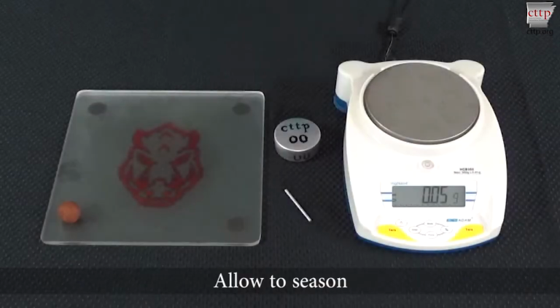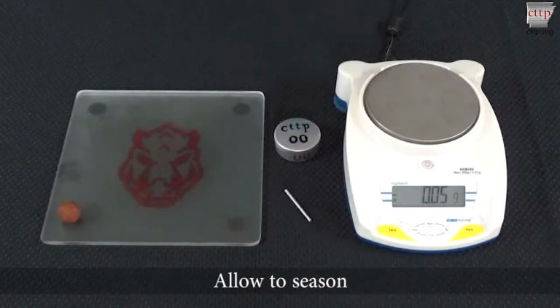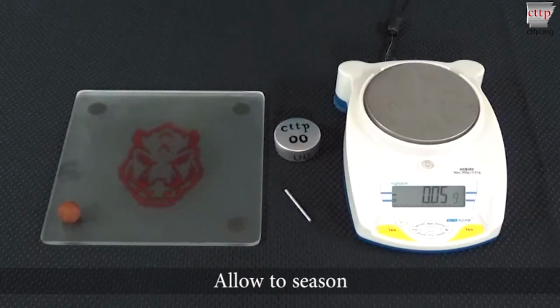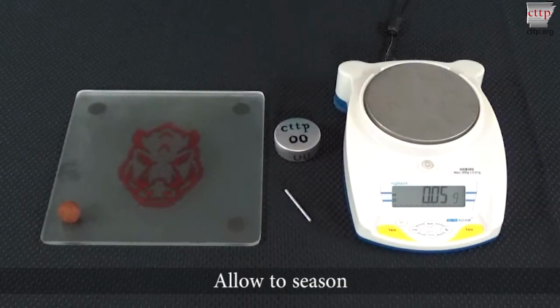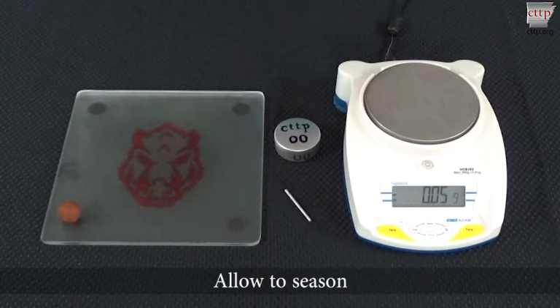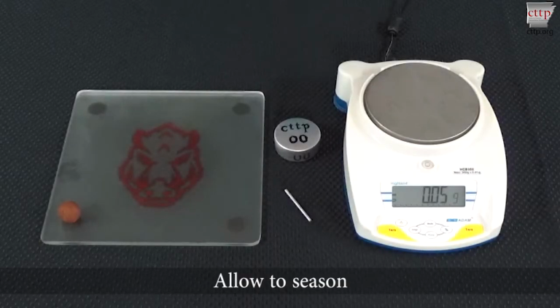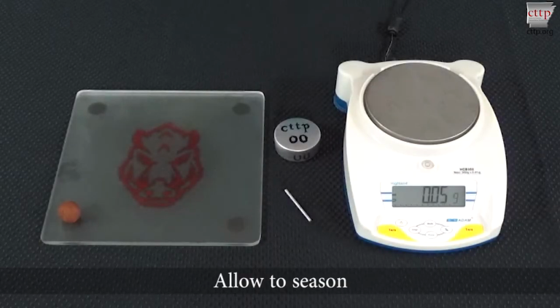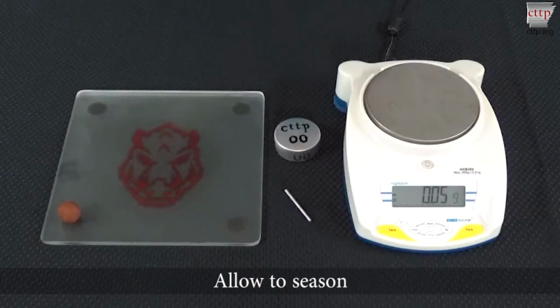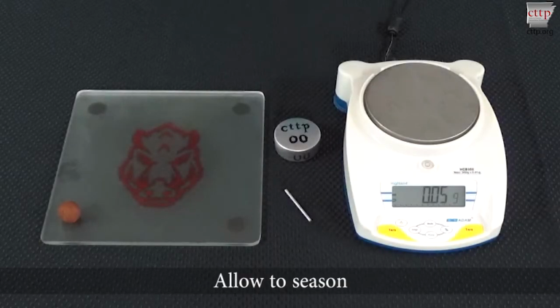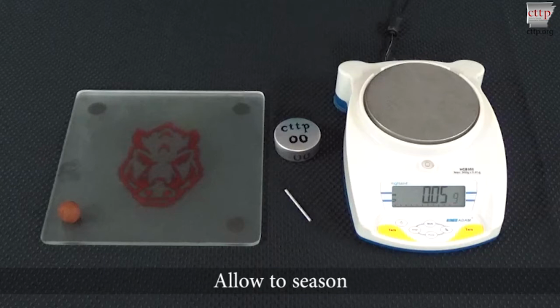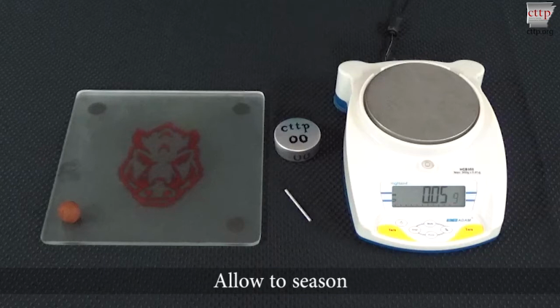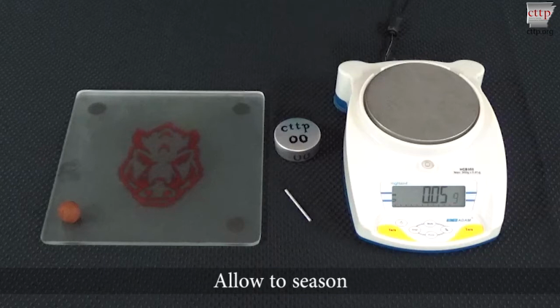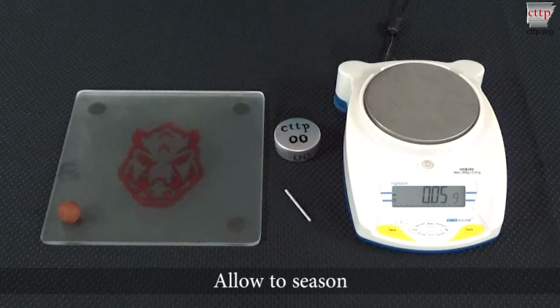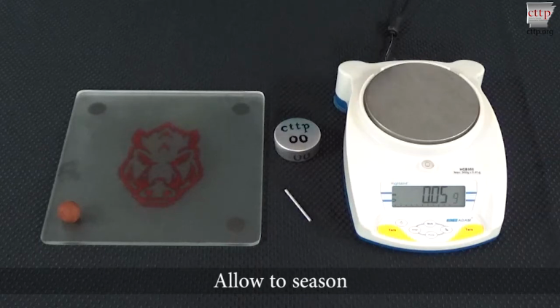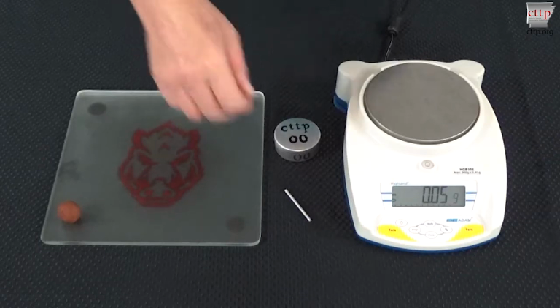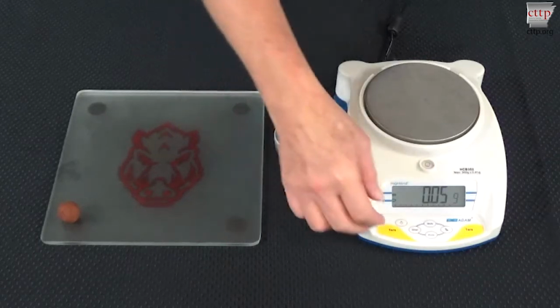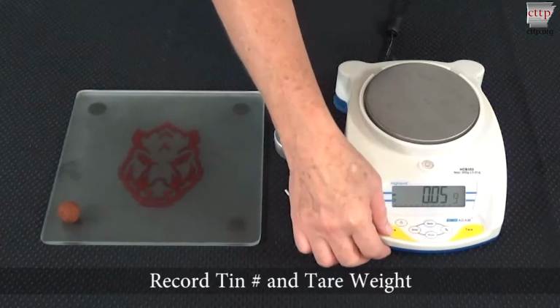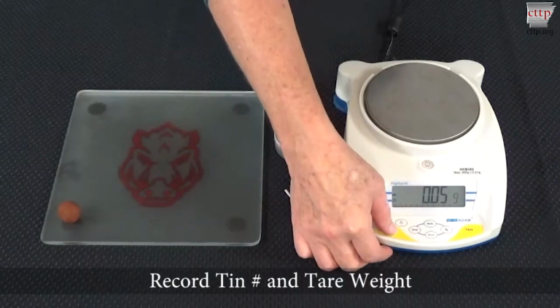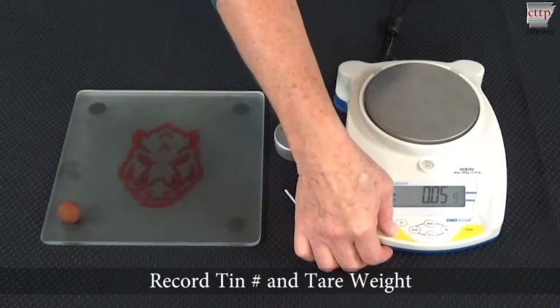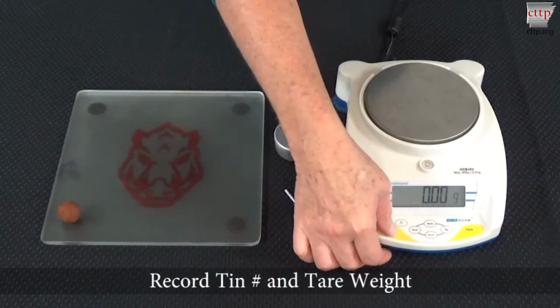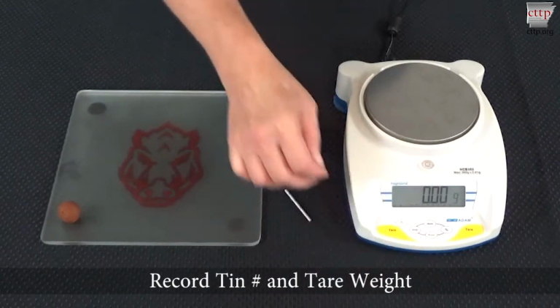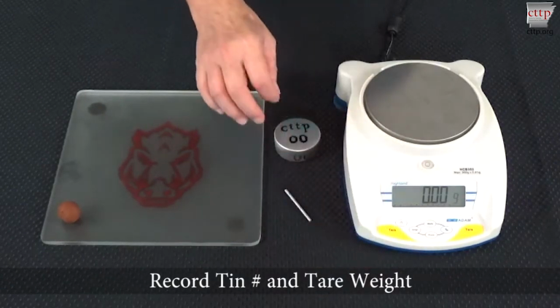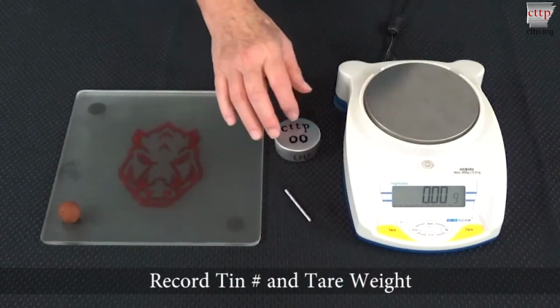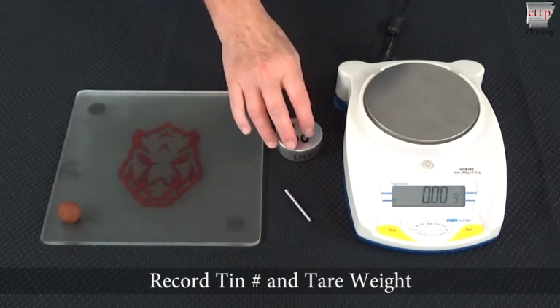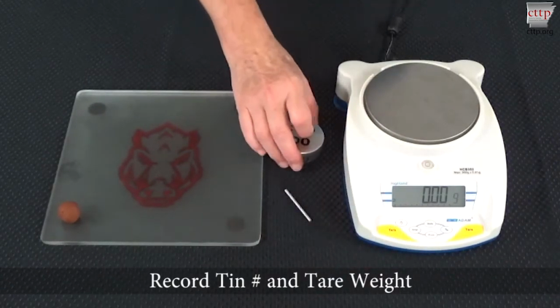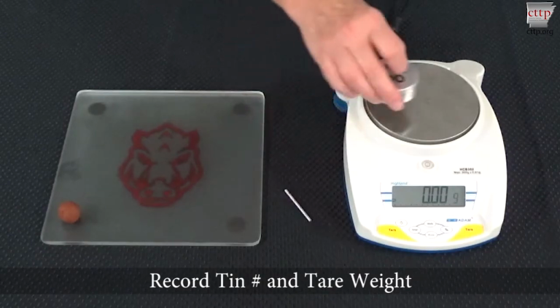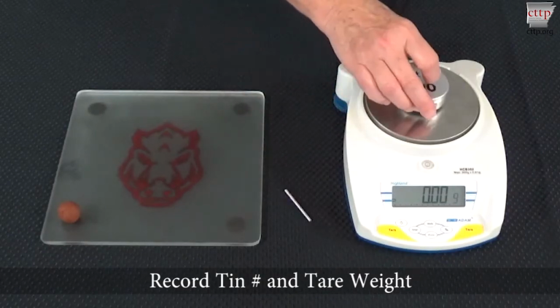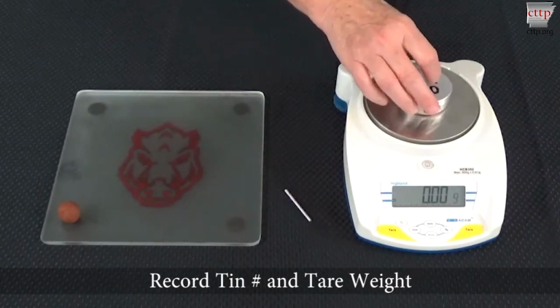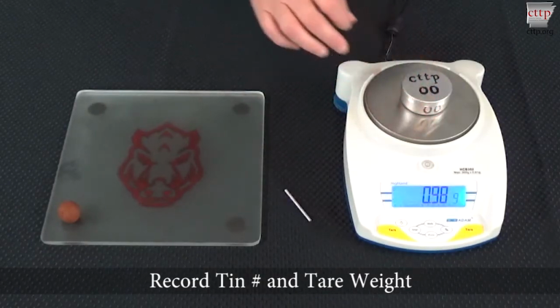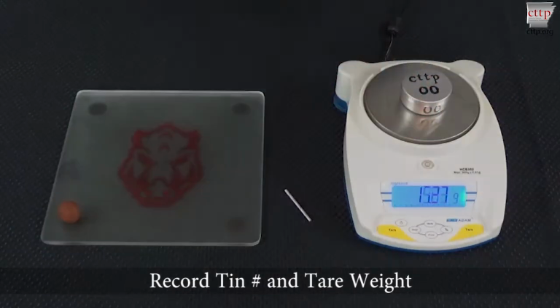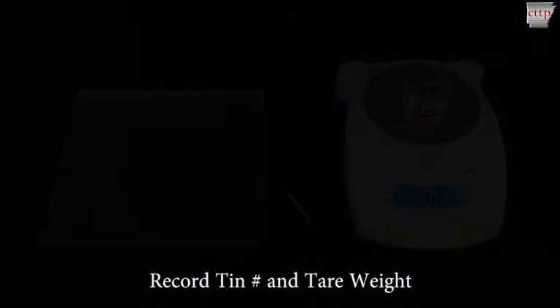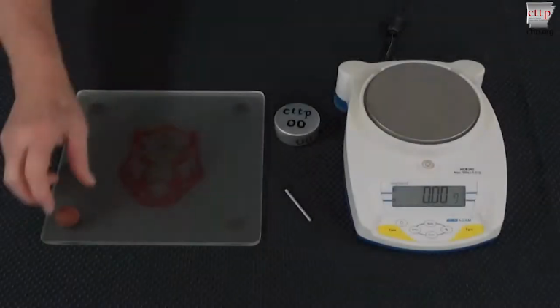Take a portion of soil from the dish and form a ball of about 10 grams for the test sample. If the soil is slow to absorb moisture, allow it to season. Zero the scale and place the tin on the scale platform. Record the tin number and tare weight.